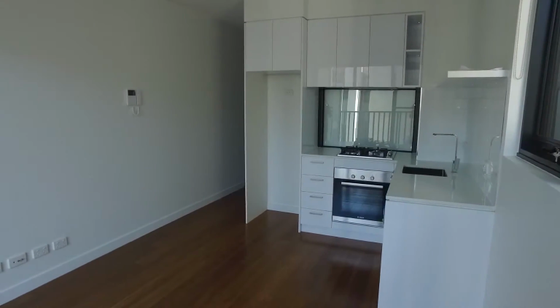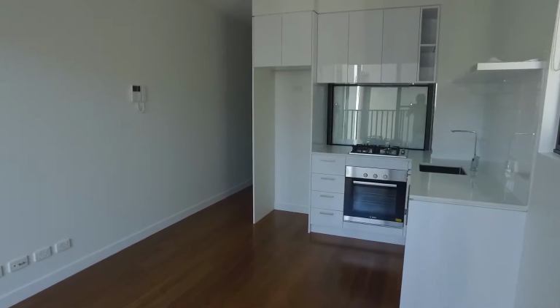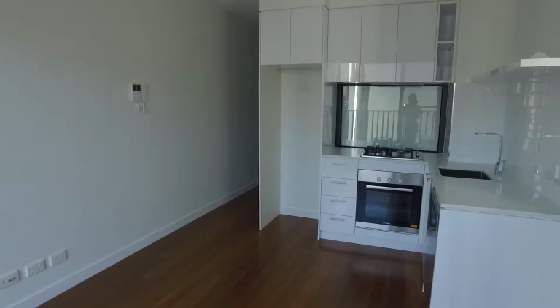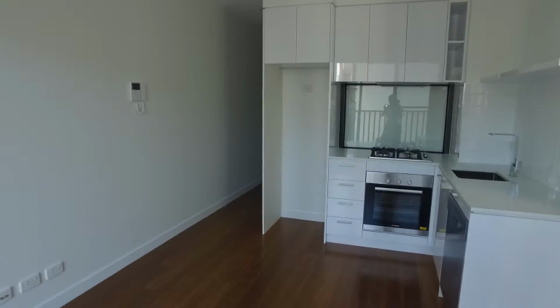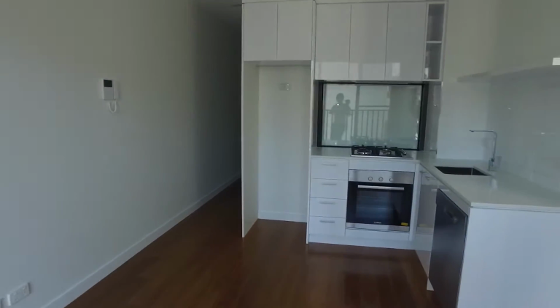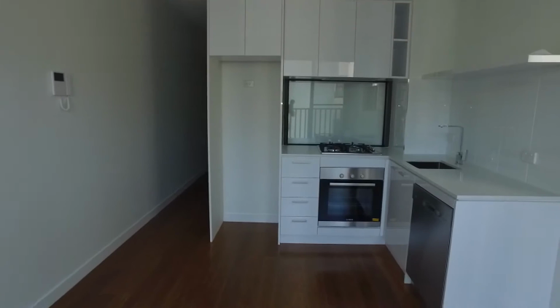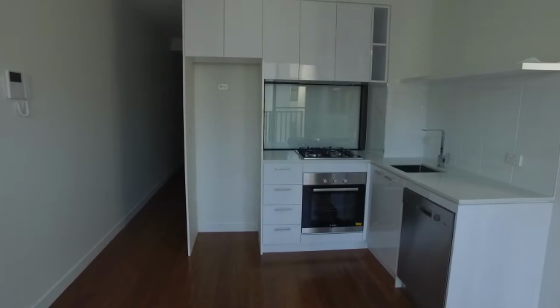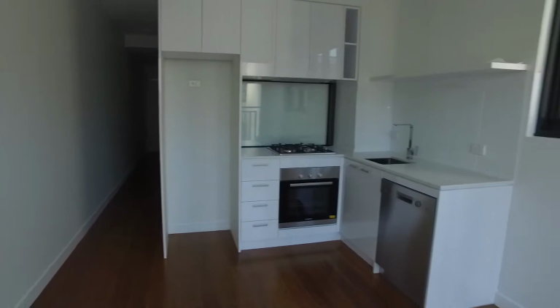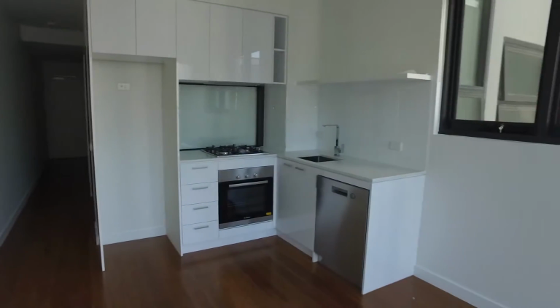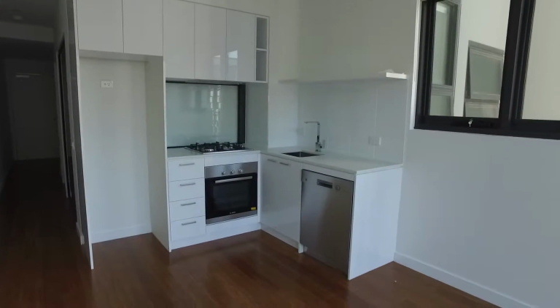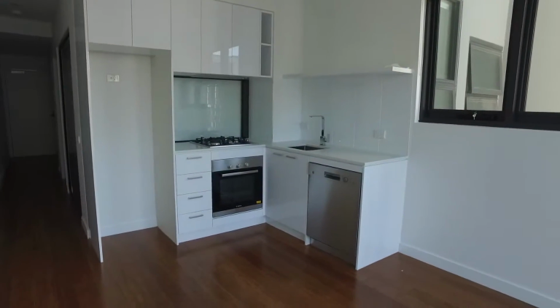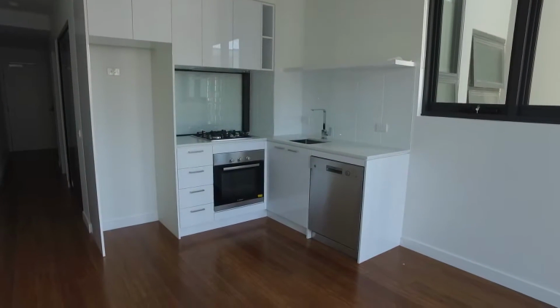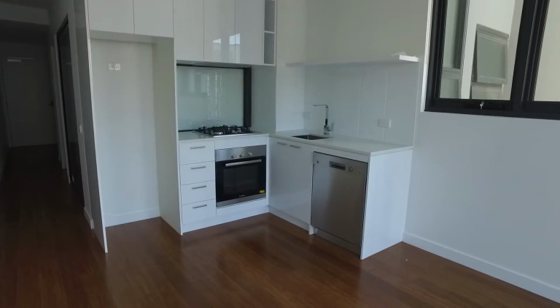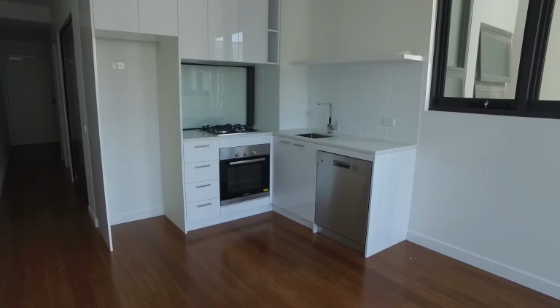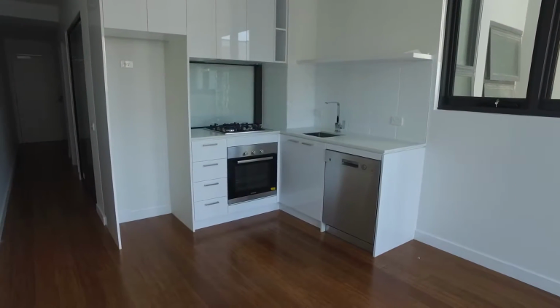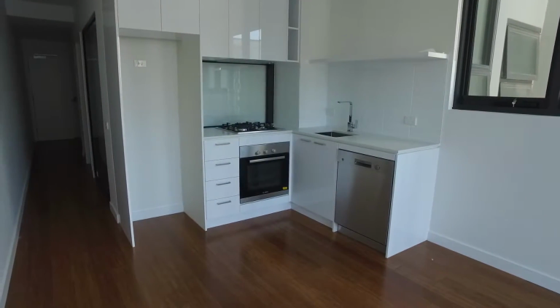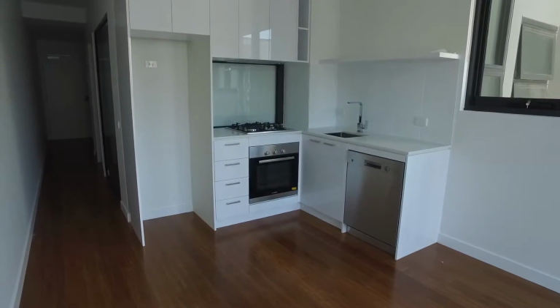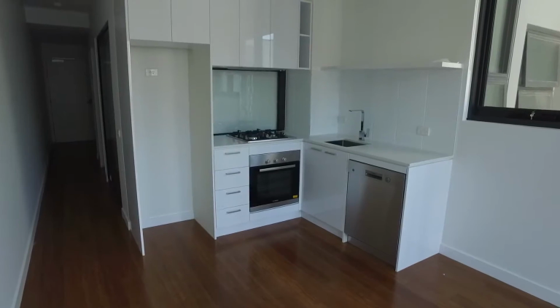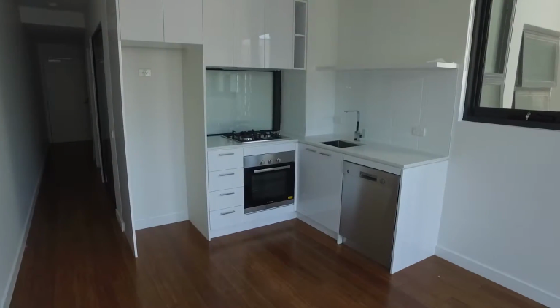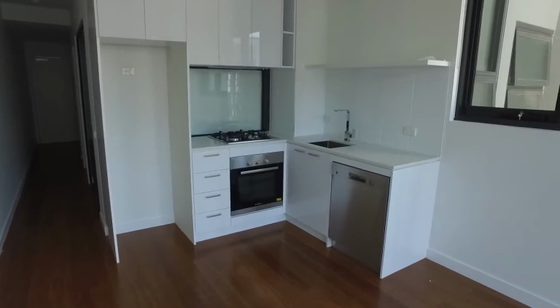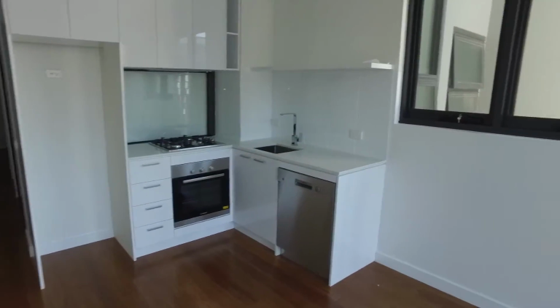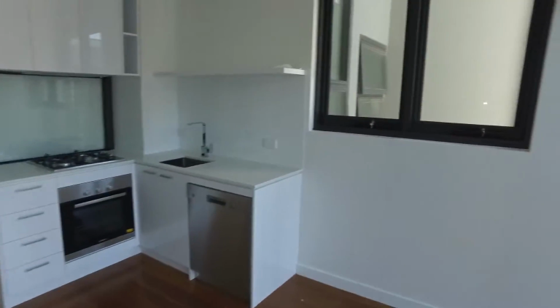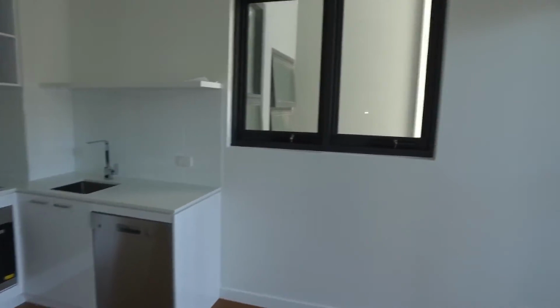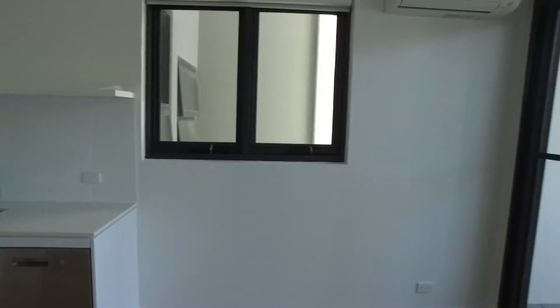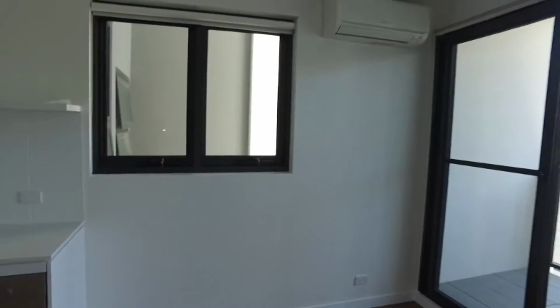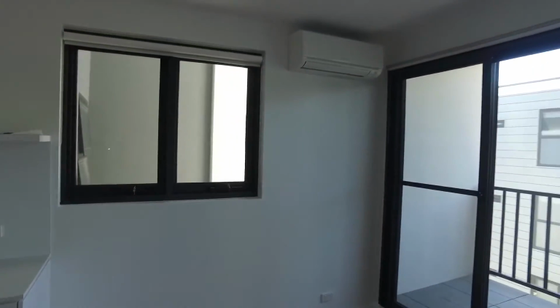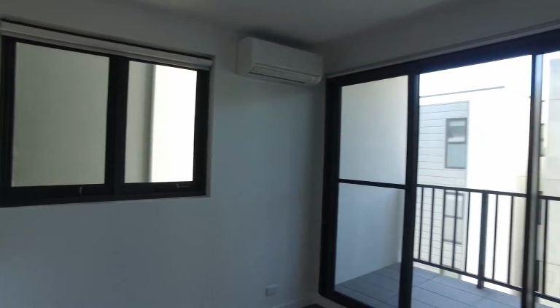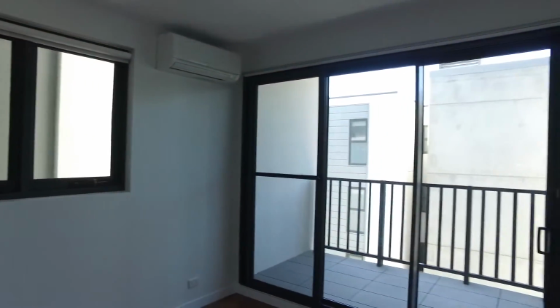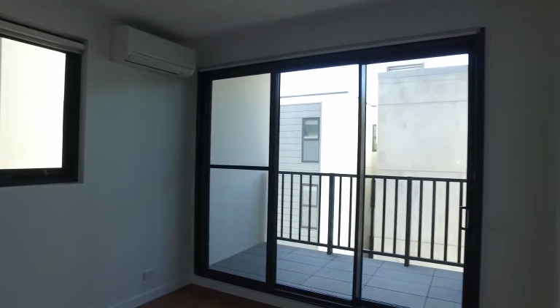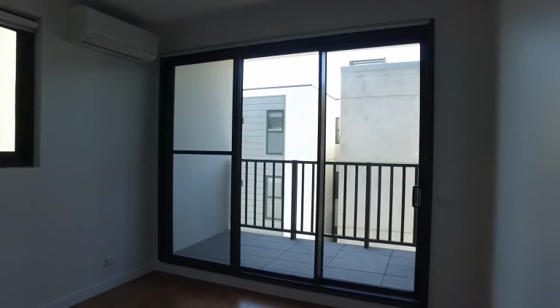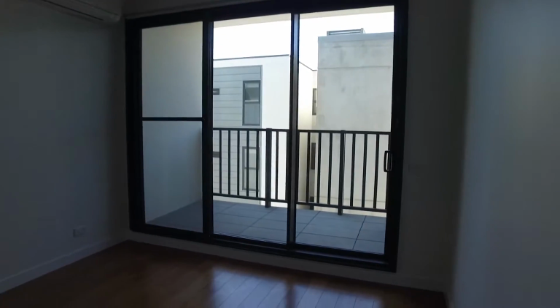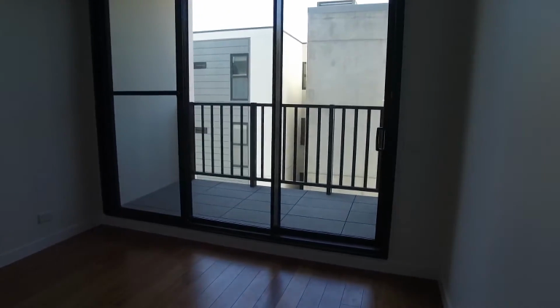I'm just standing in the open plan lounge room and kitchen at the moment. As you can see, you've got gas cooking and a dishwasher. This area is heated and cooled, and you've got your own private spacious balcony.